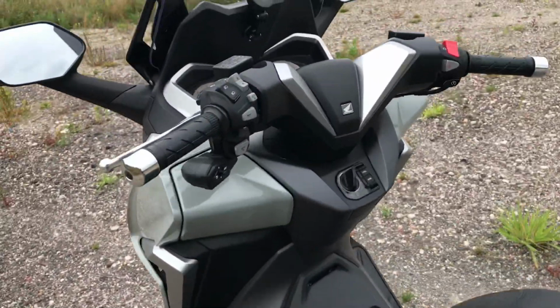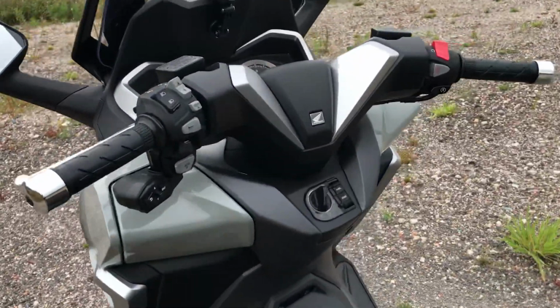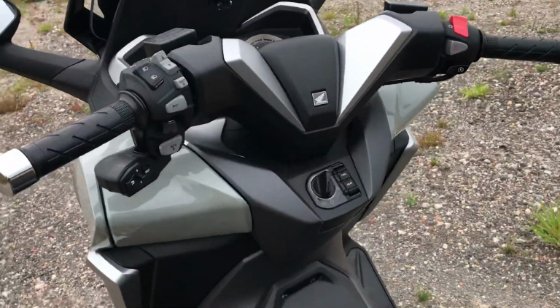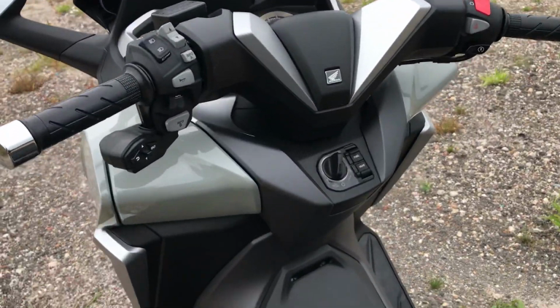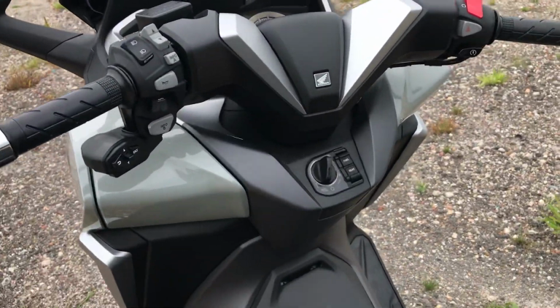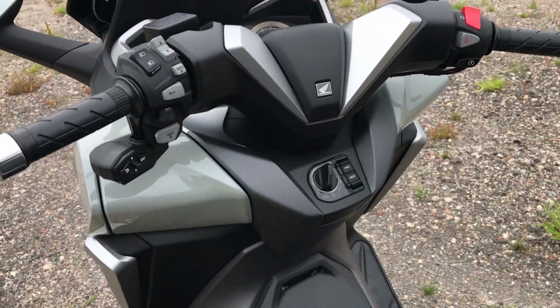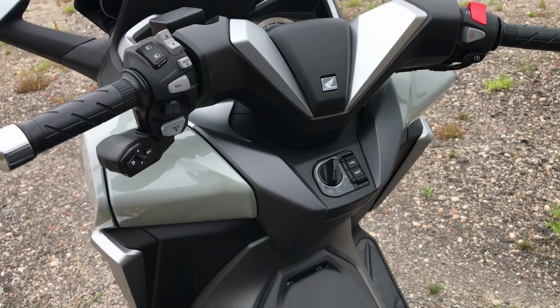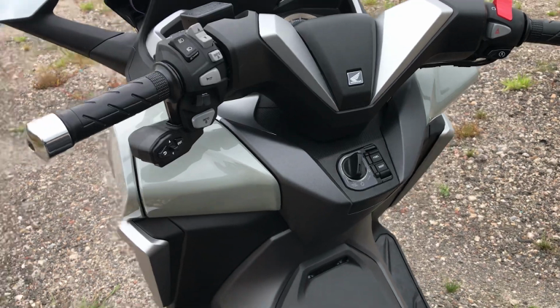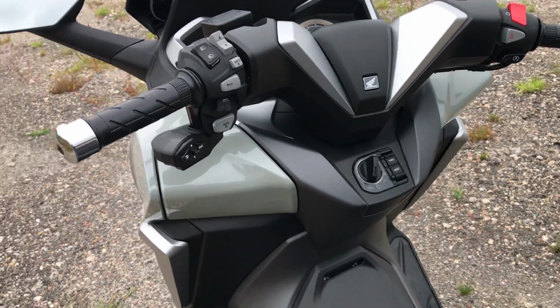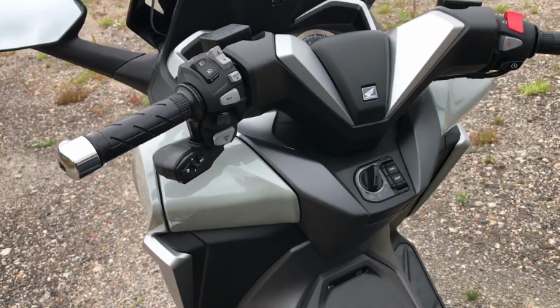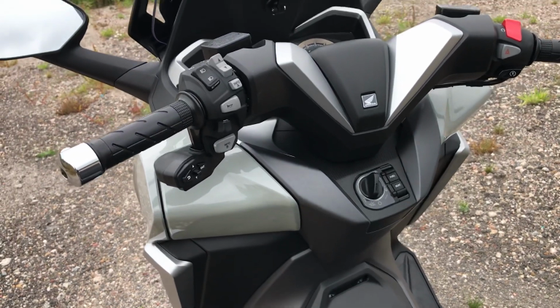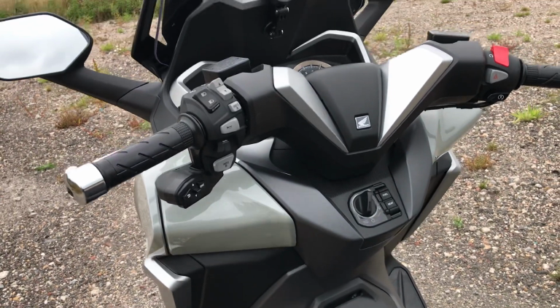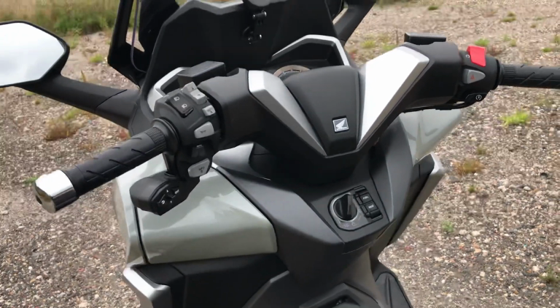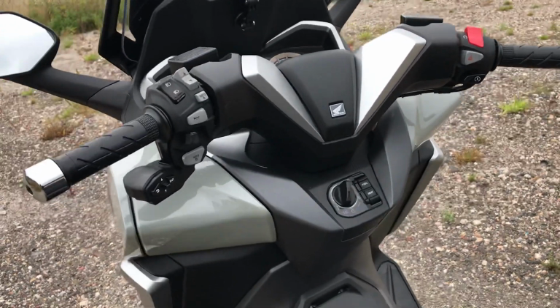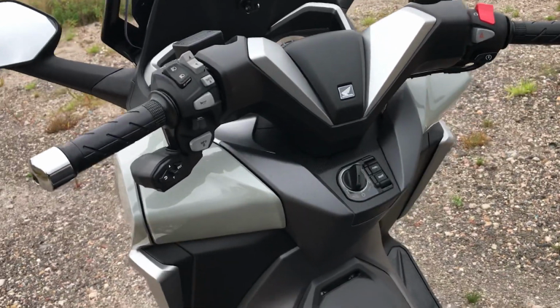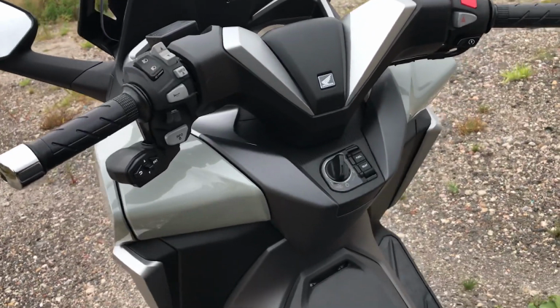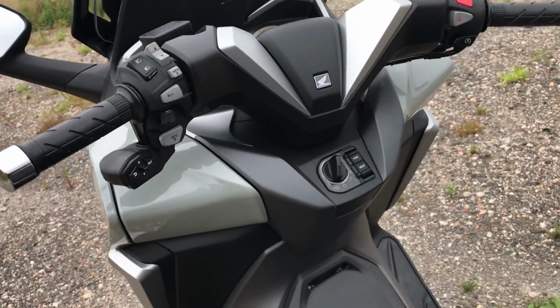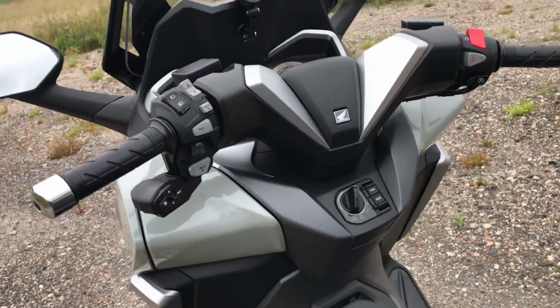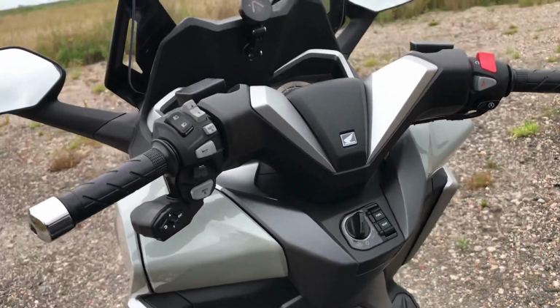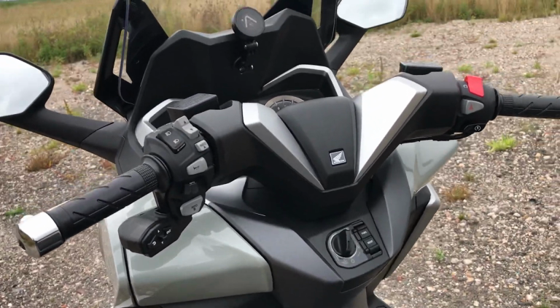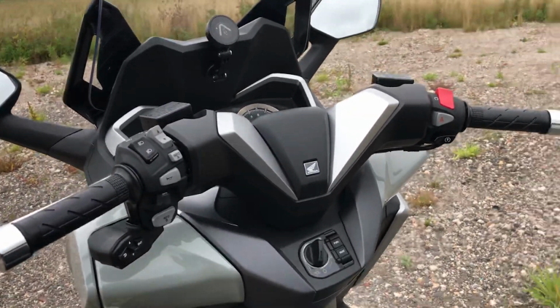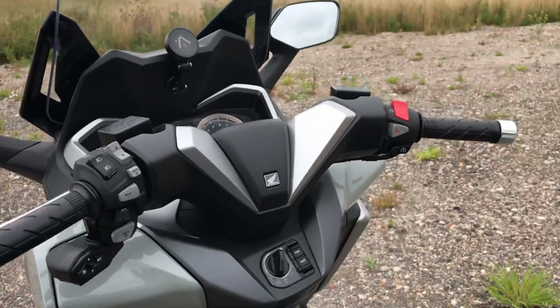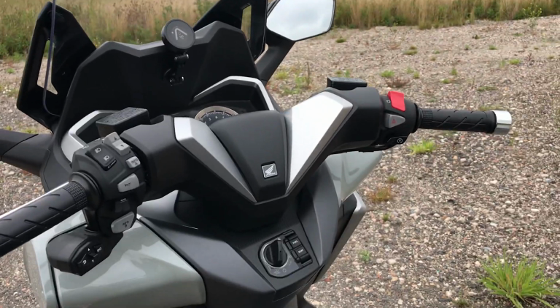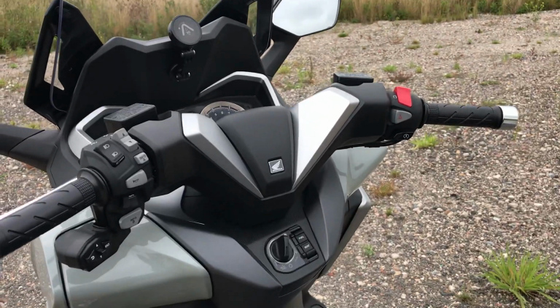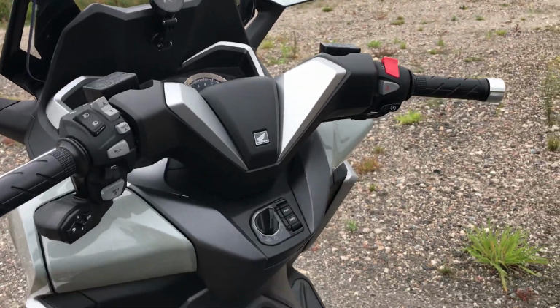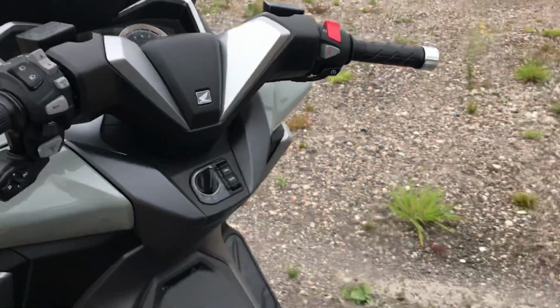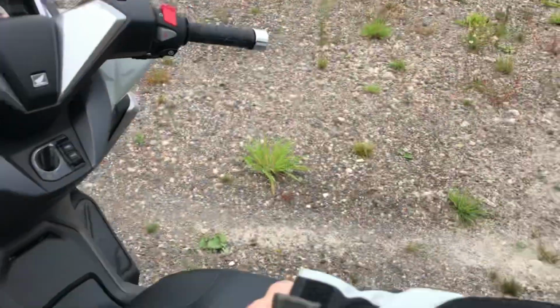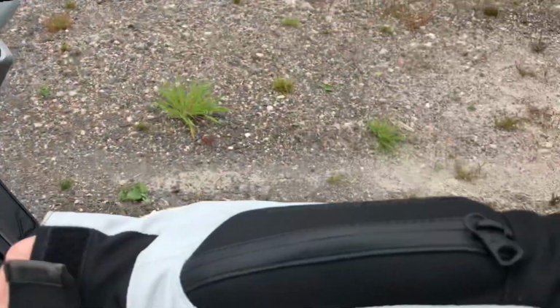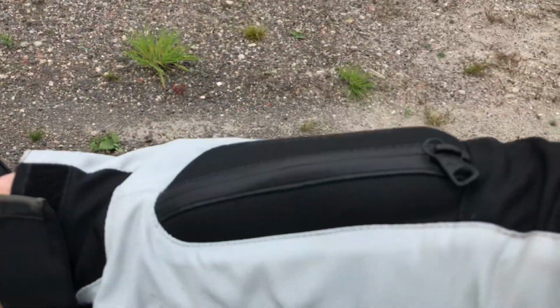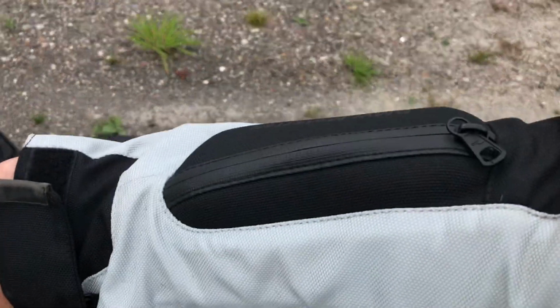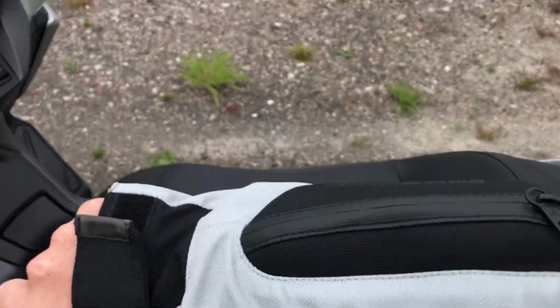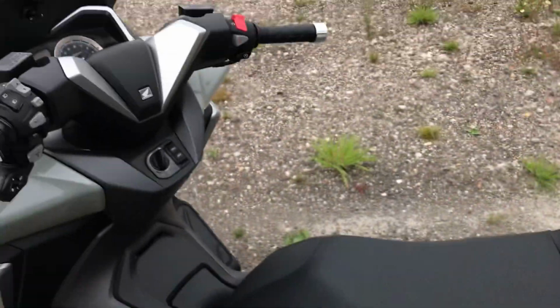The keyless entry, in my opinion, works very well. Once you get used to it, I just keep my key in a little pocket on my jacket and I don't really need to worry about it.